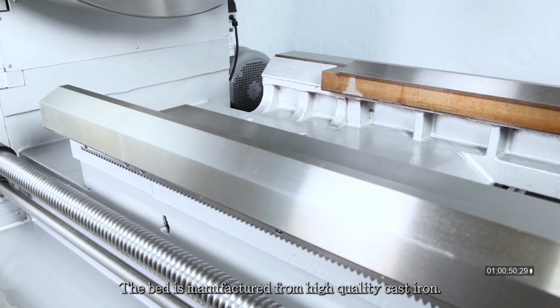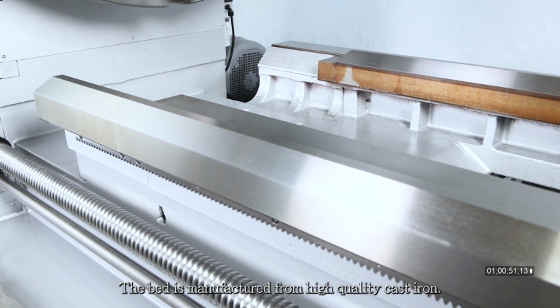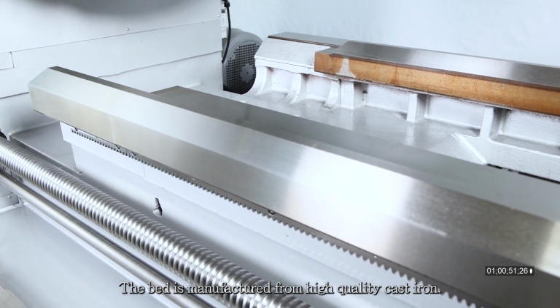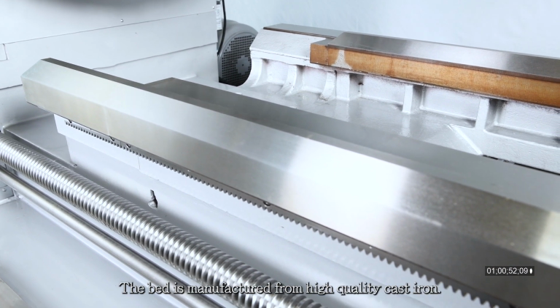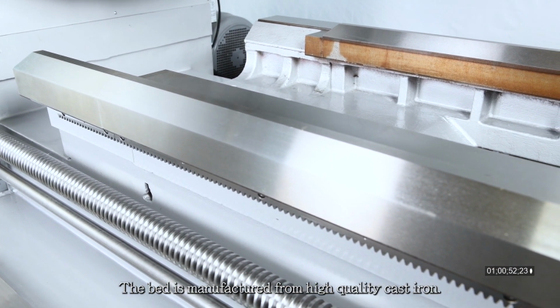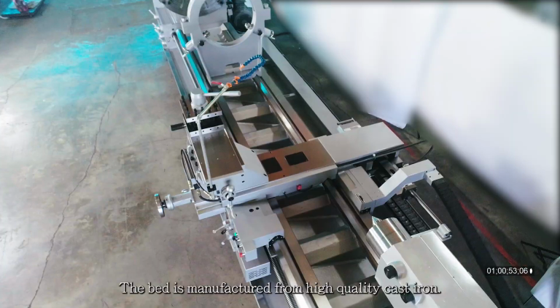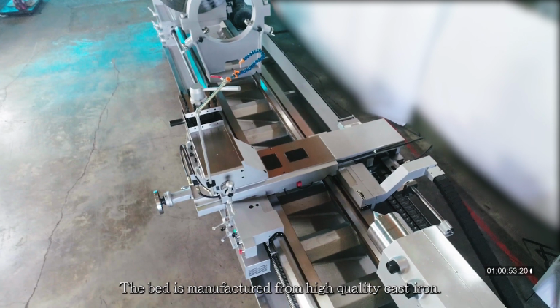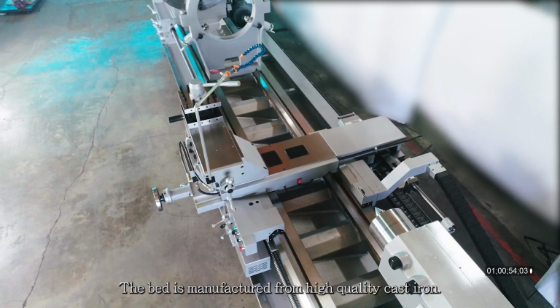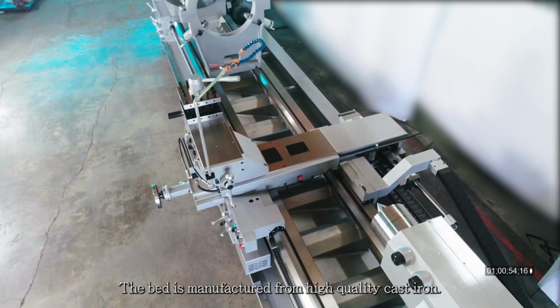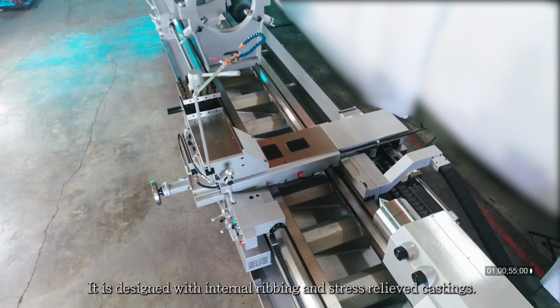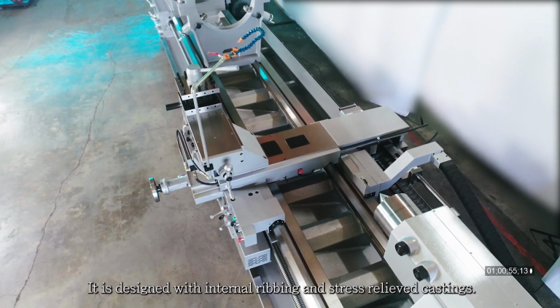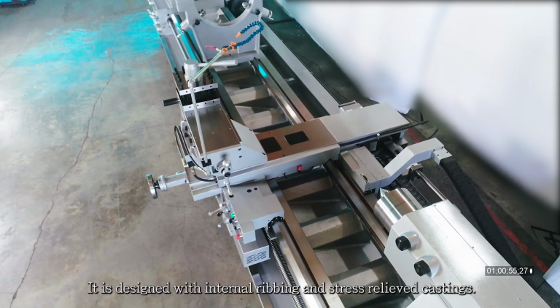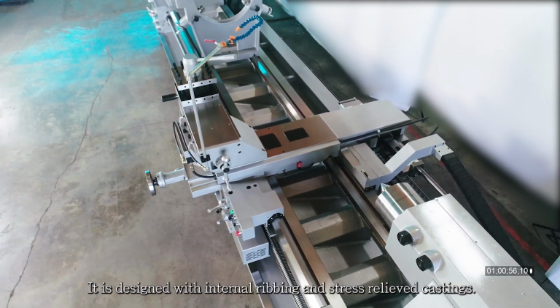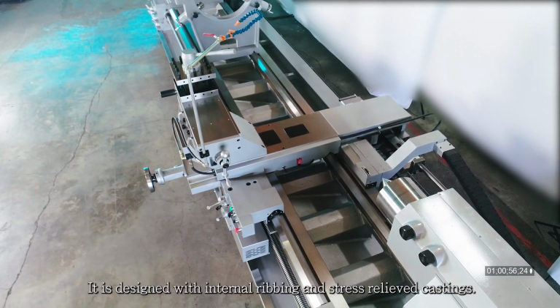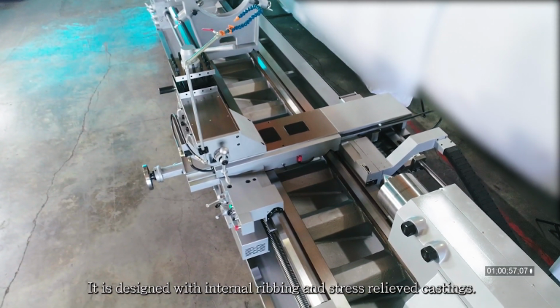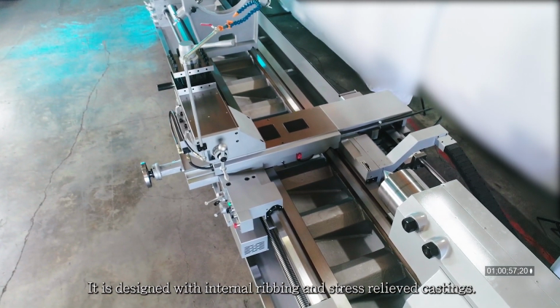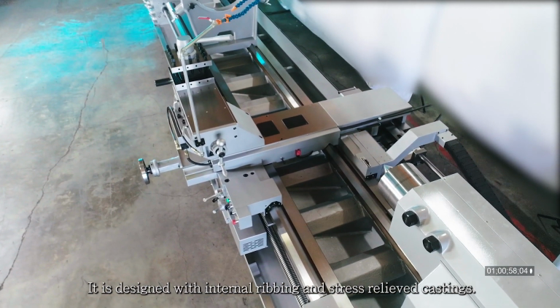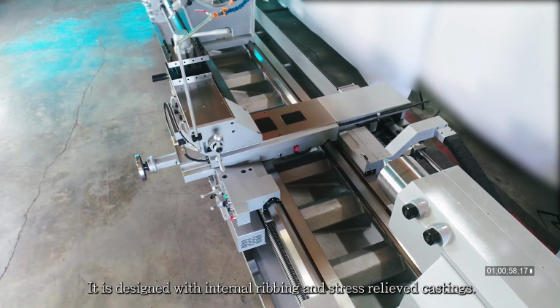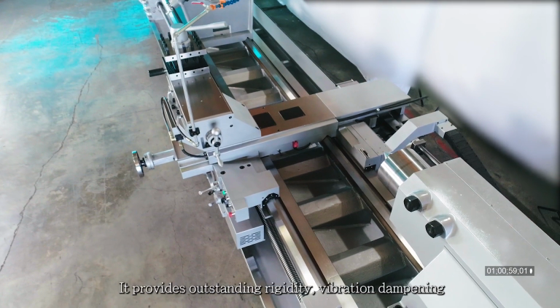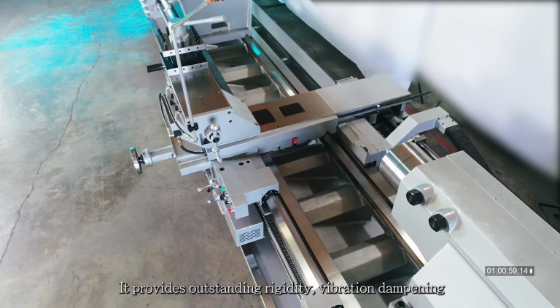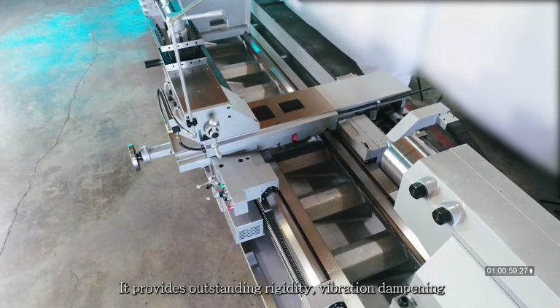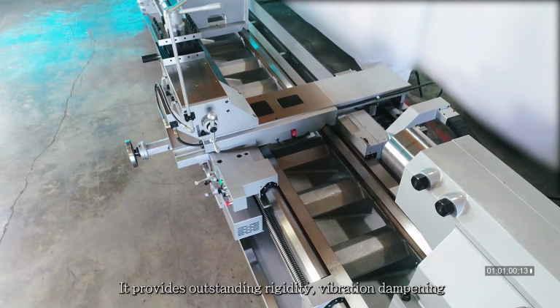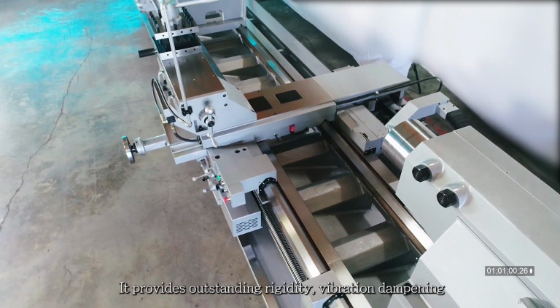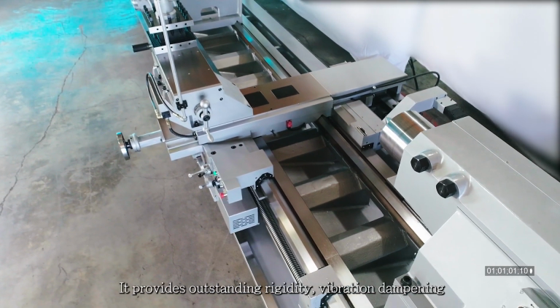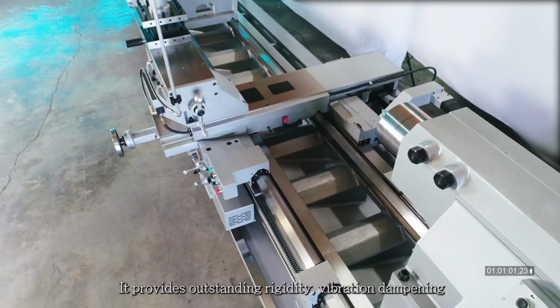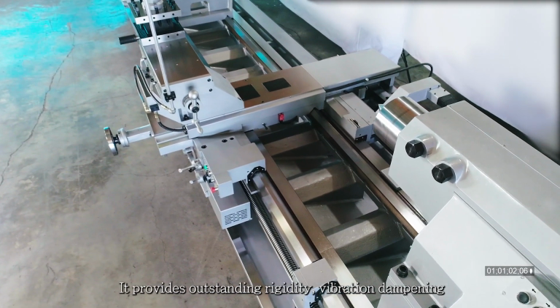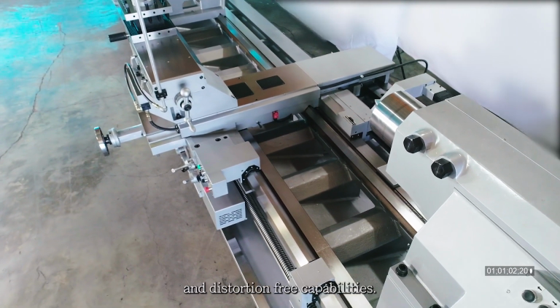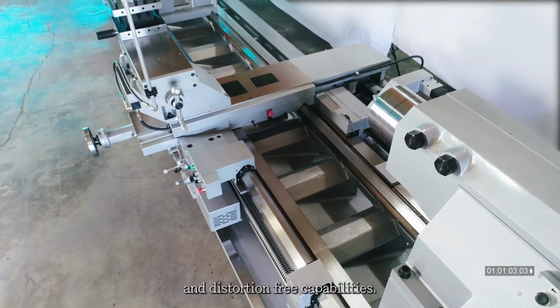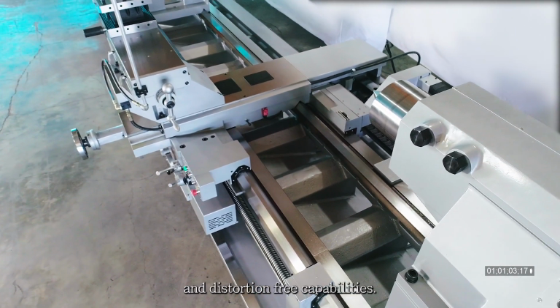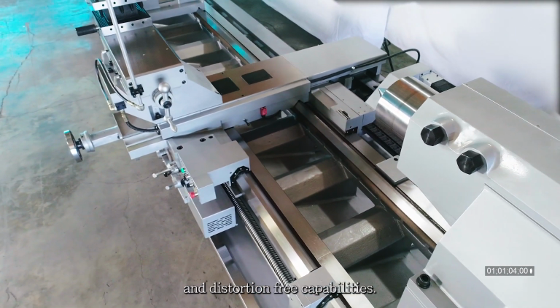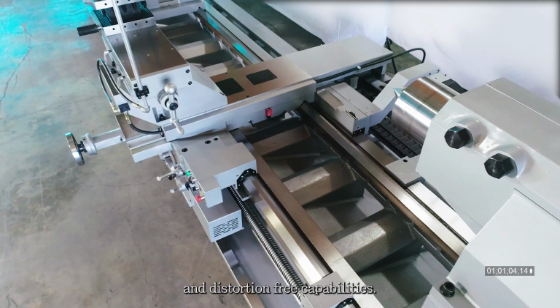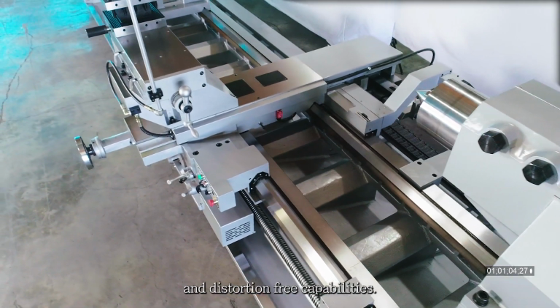The bed is manufactured from high quality cast iron. It is designed with internal ribbing and stress relieved castings, providing outstanding rigidity, vibration dampening, and distortion free capabilities.